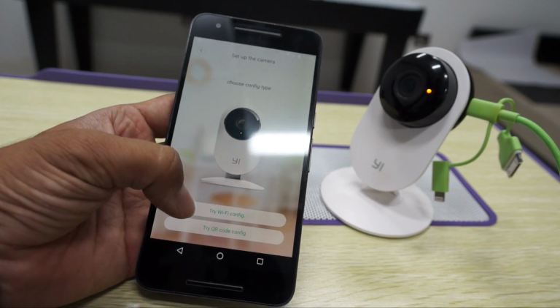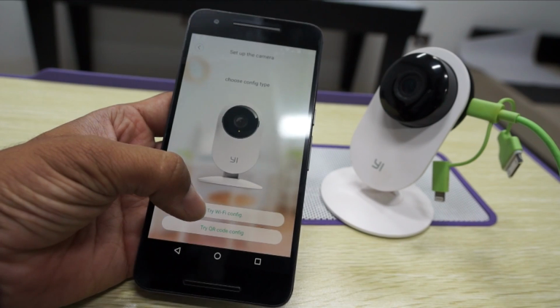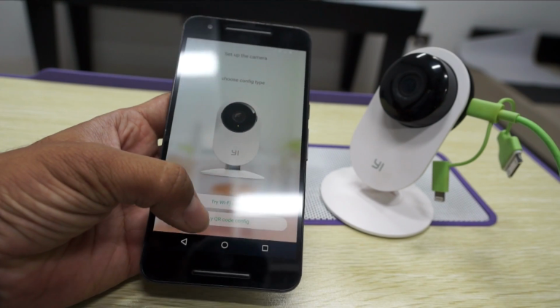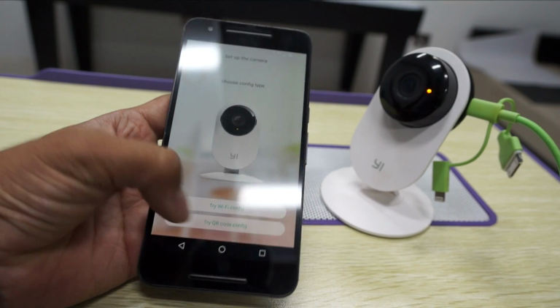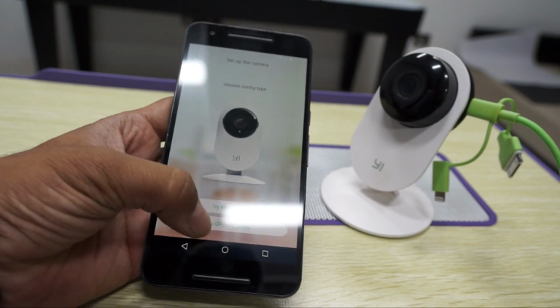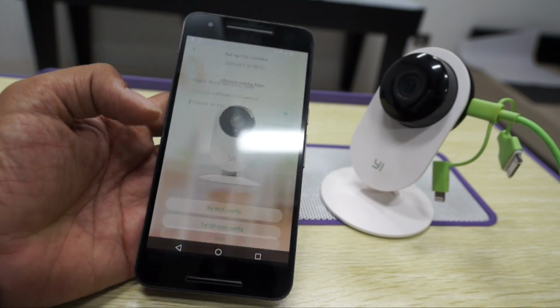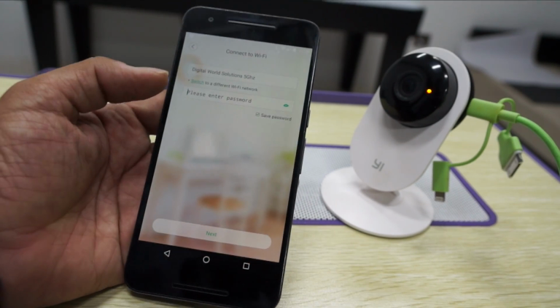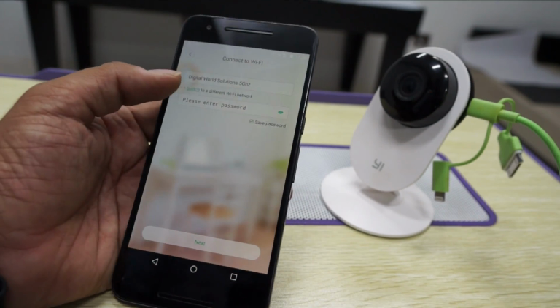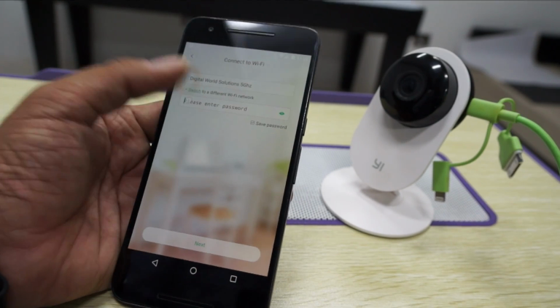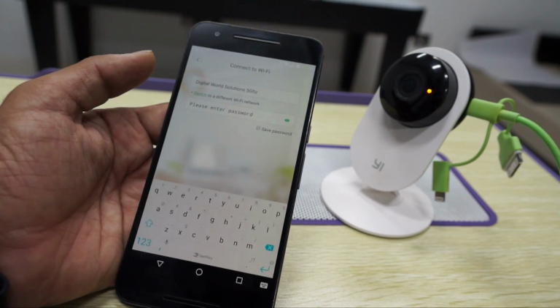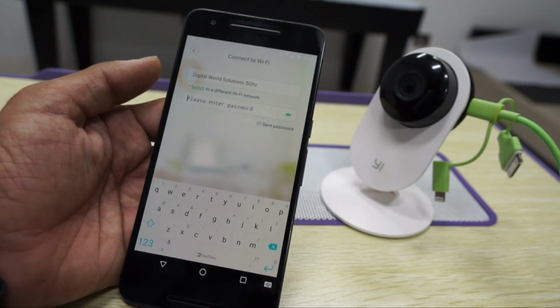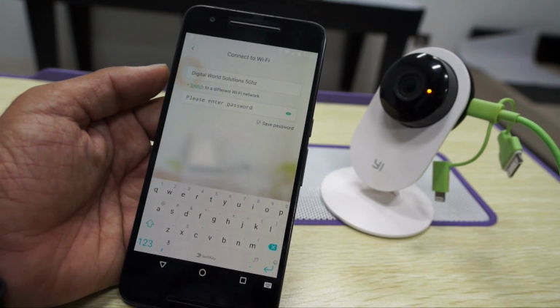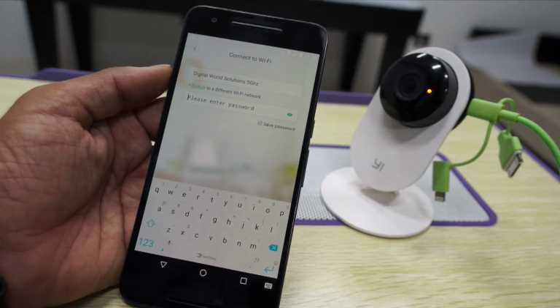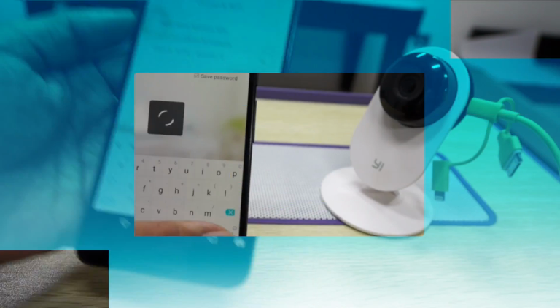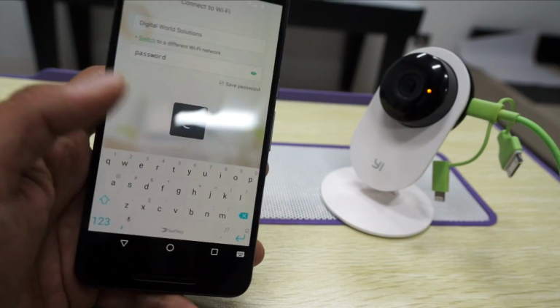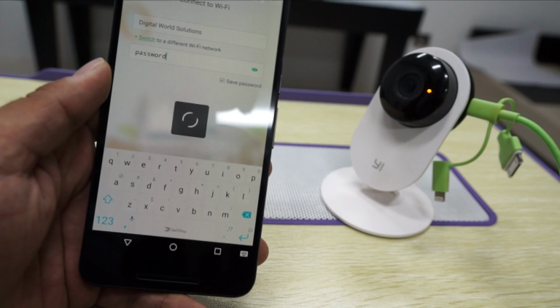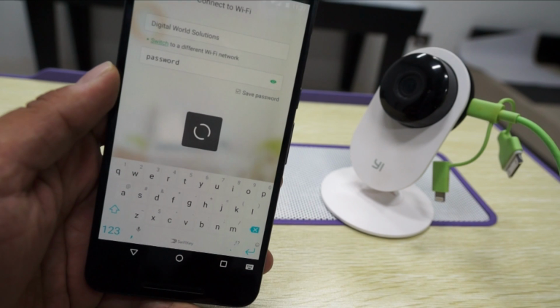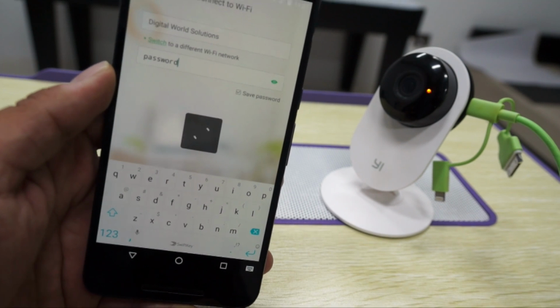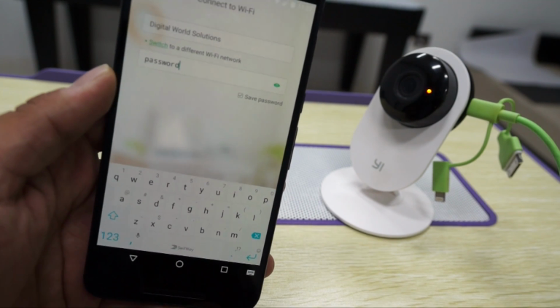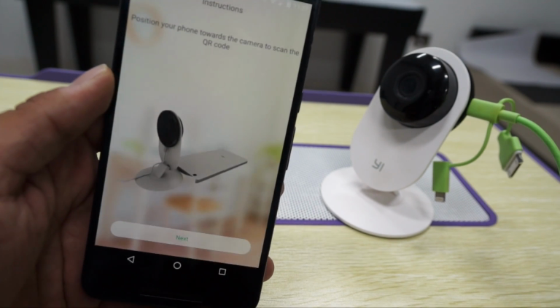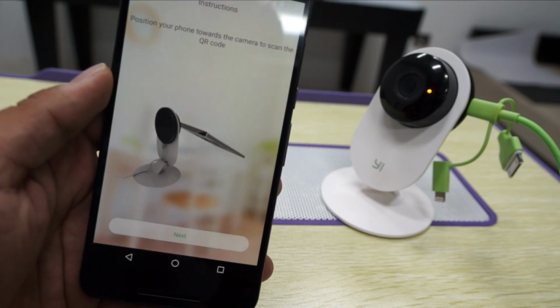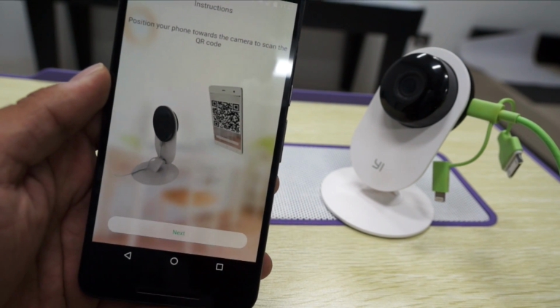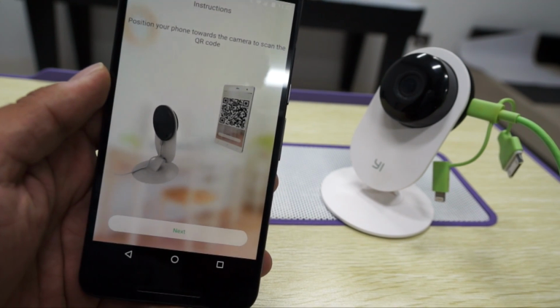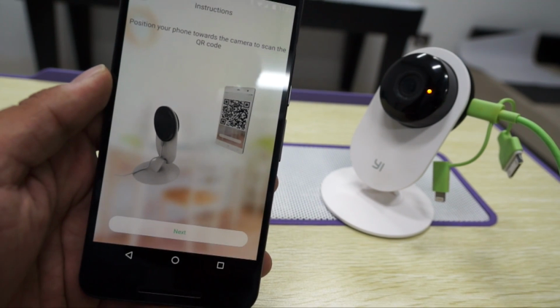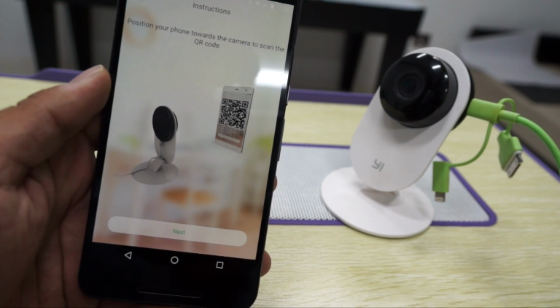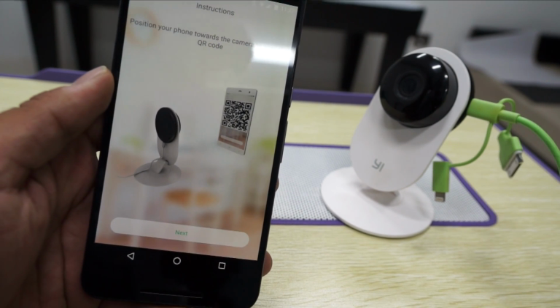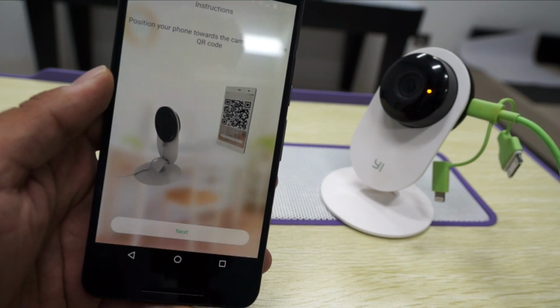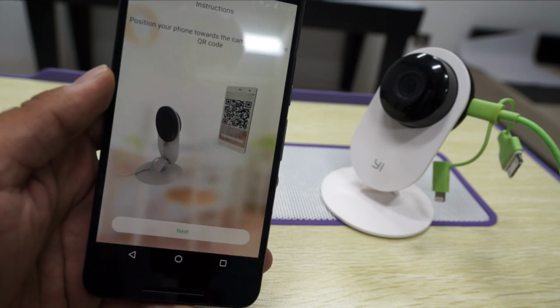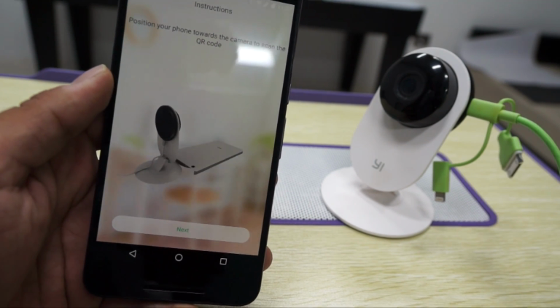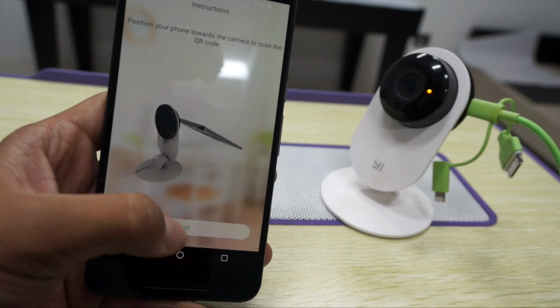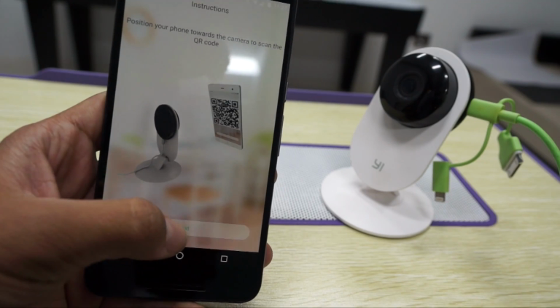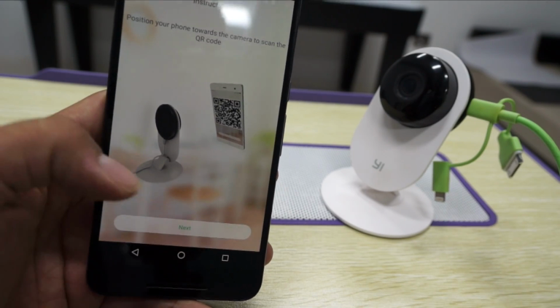Next, go for QR code config. Here you need to enter the password for your Wi-Fi. Once you enter the Wi-Fi details, proceed, and here it says you need to position your phone towards the camera to scan the QR code. Tap on Next.